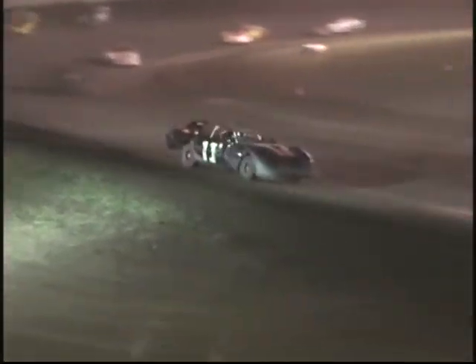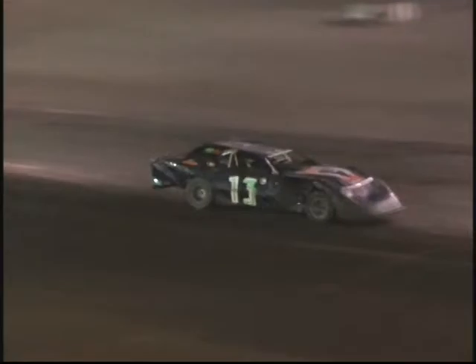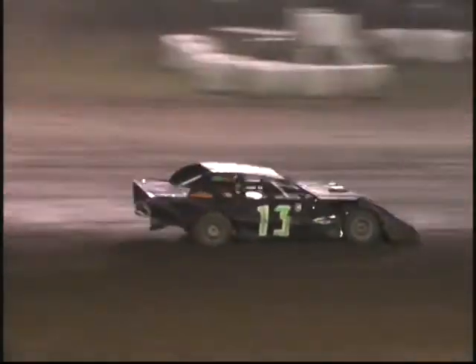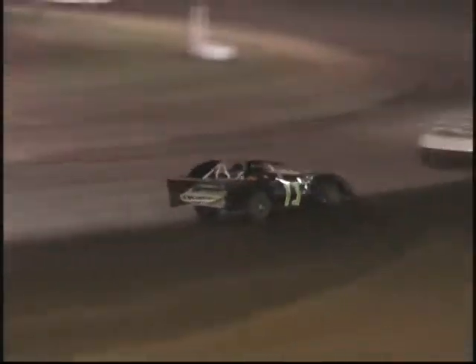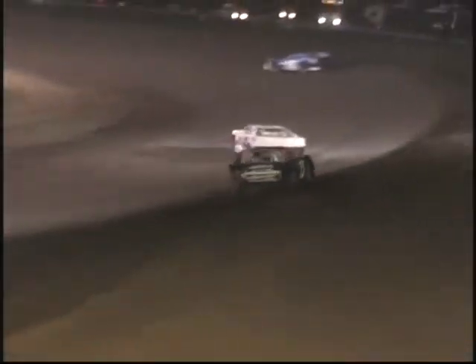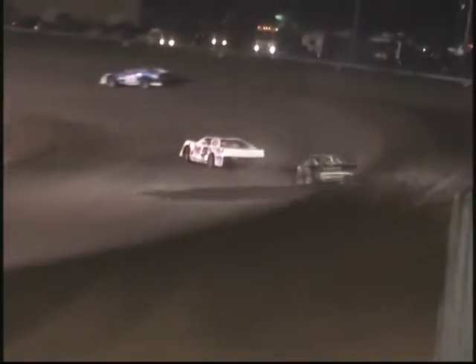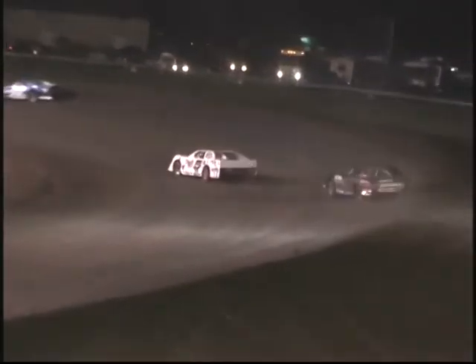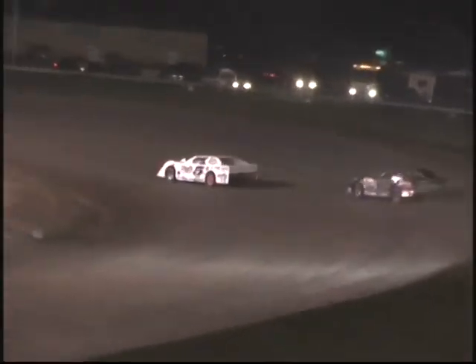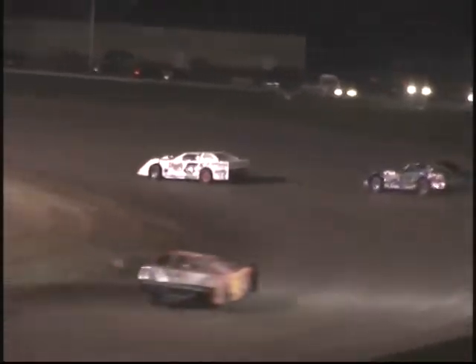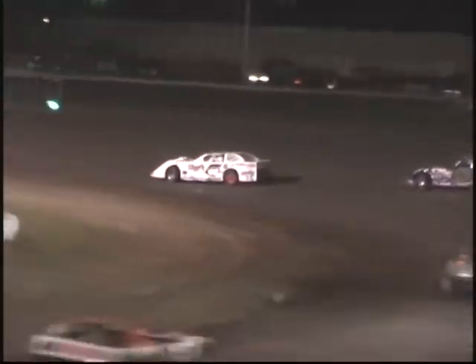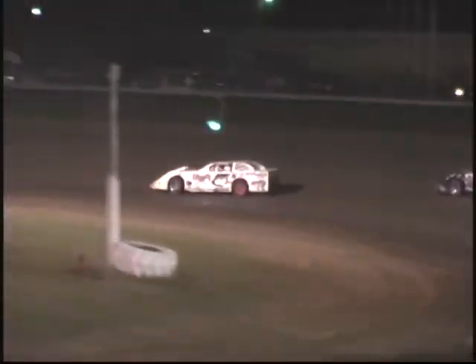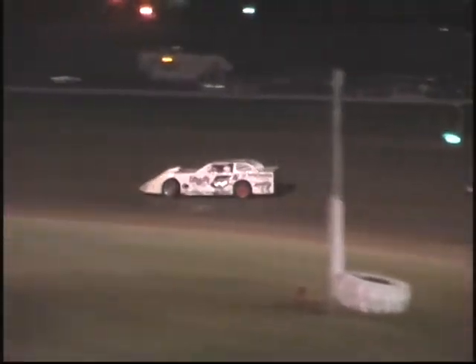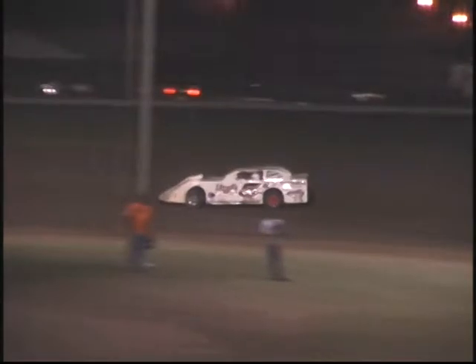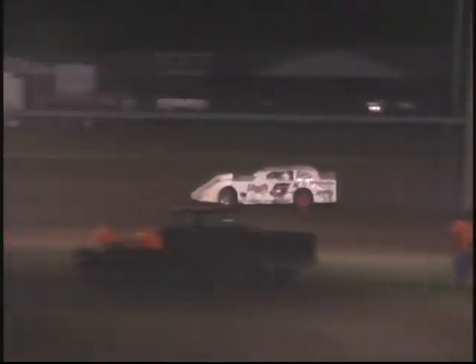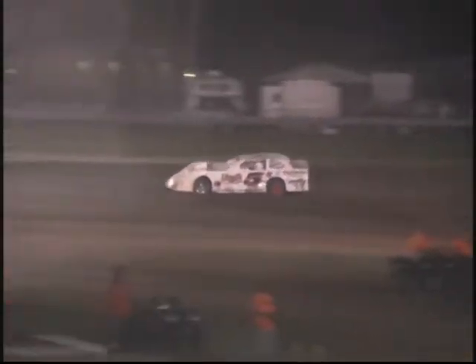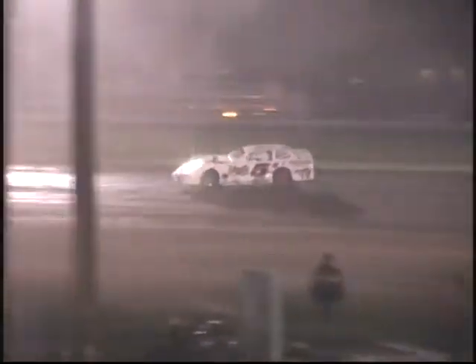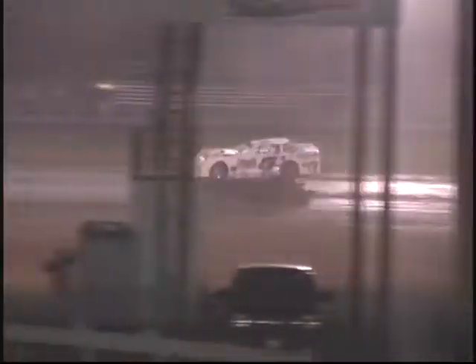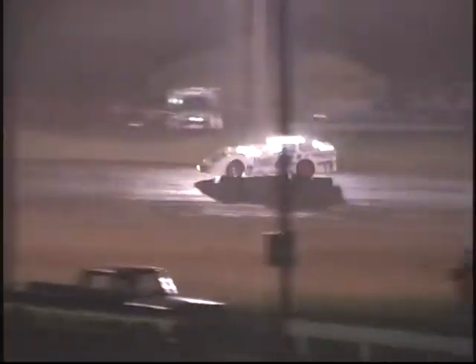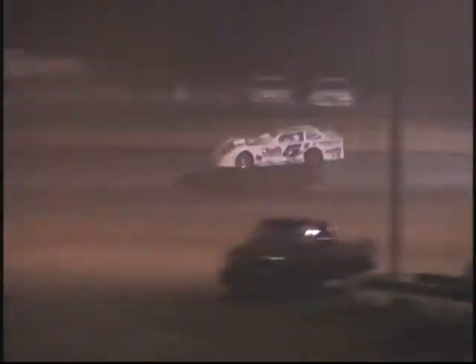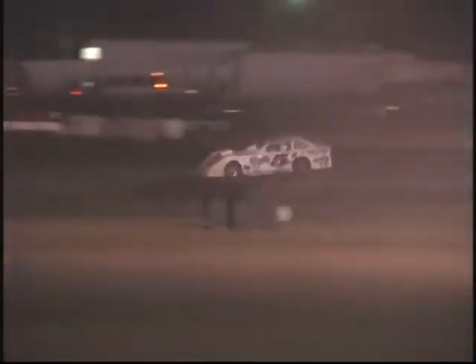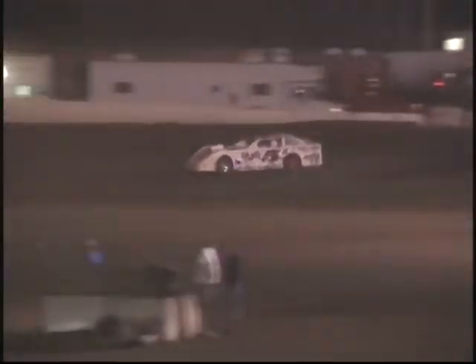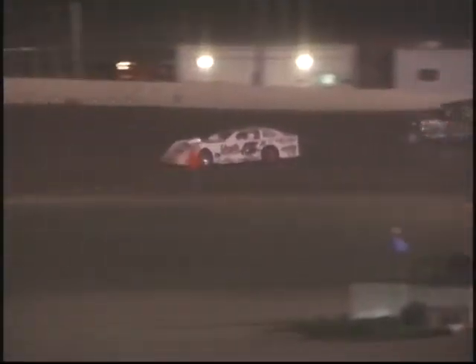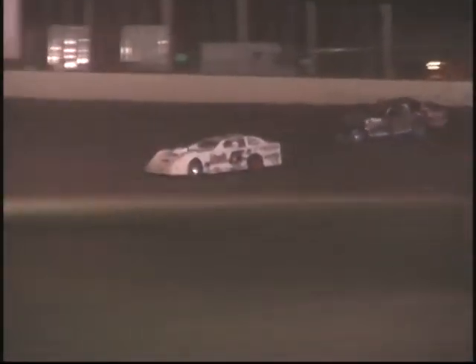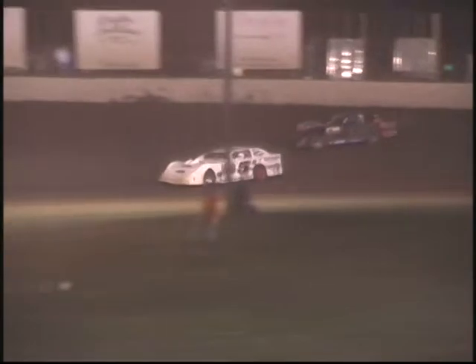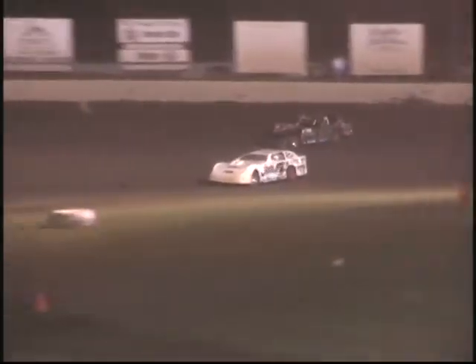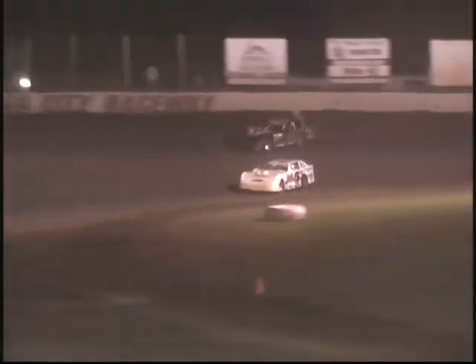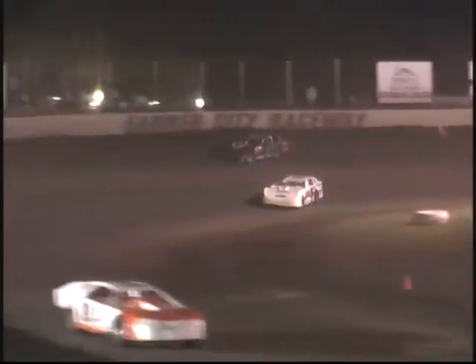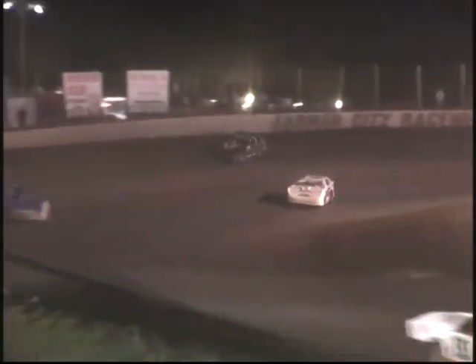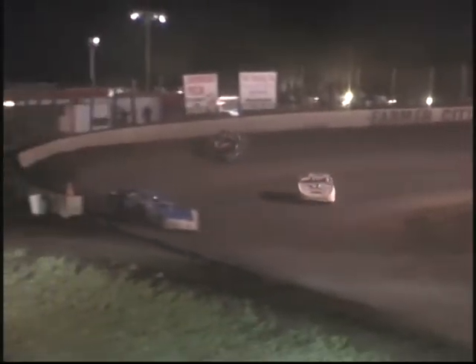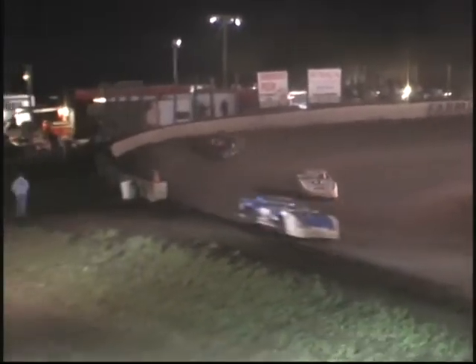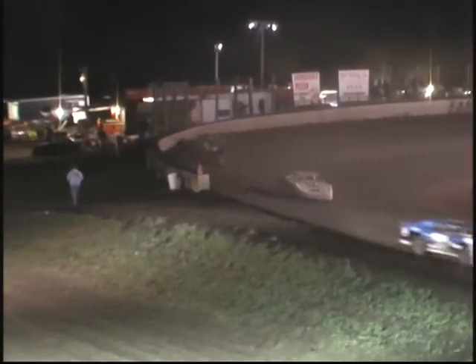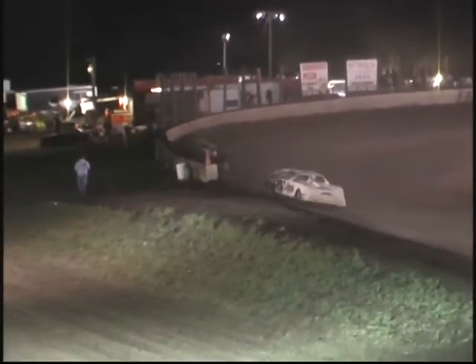Hines your leader. Good battle for that fifth spot — Rod Rusher and Kenny Carmichael. Here comes Daniel Flesner. Flesner now to the inside of Kenny Carmichael for that fifth spot.